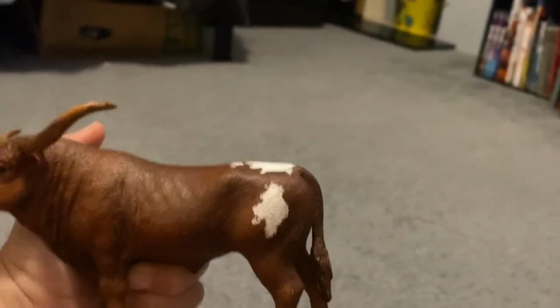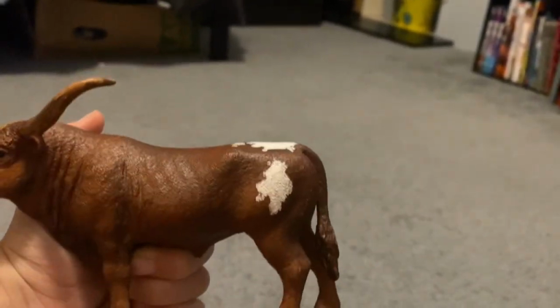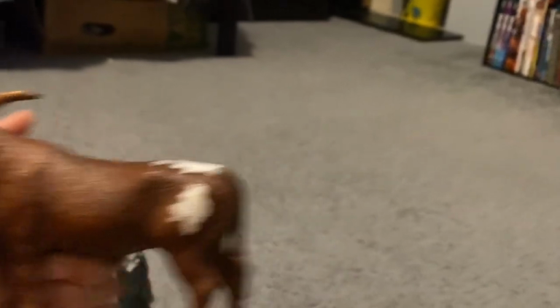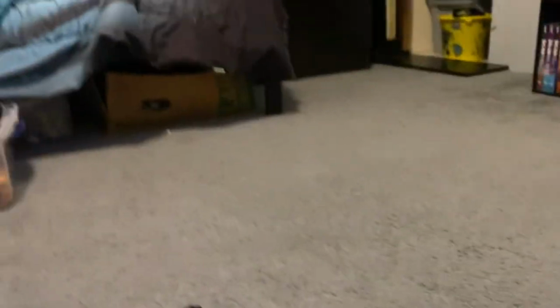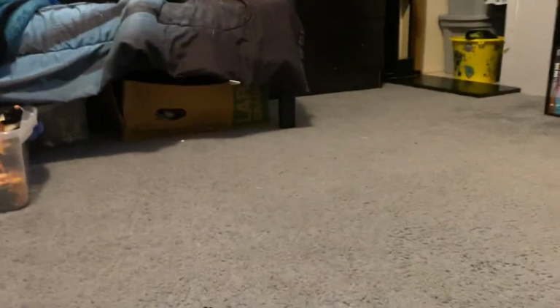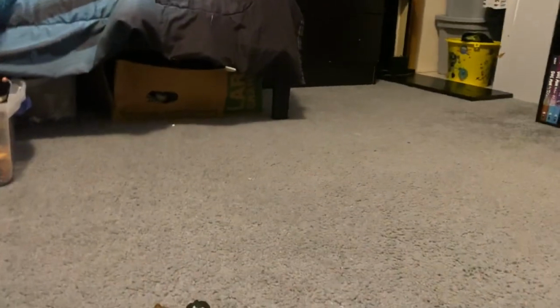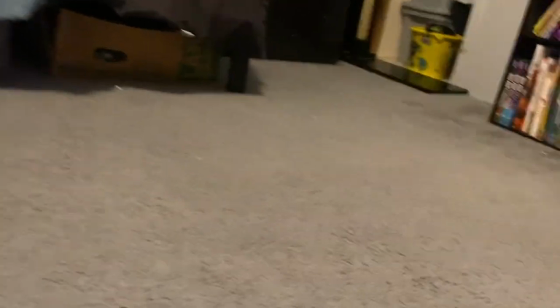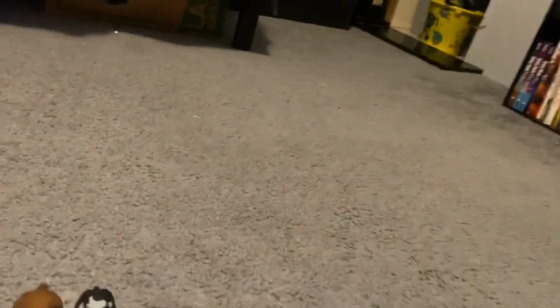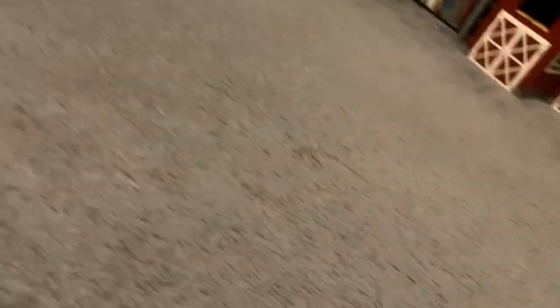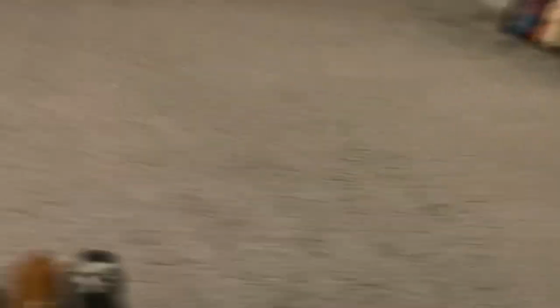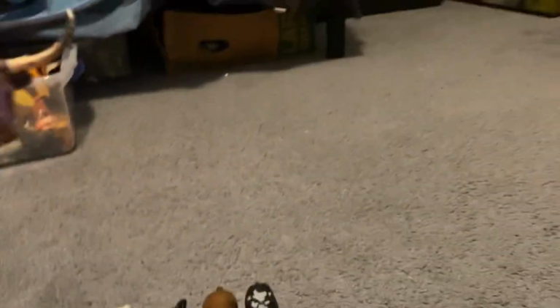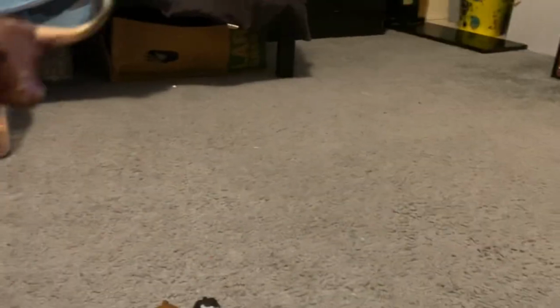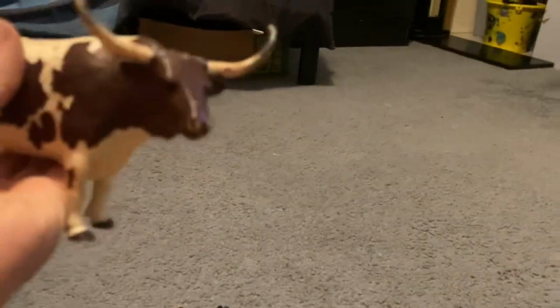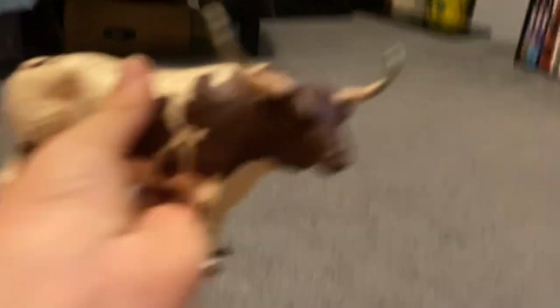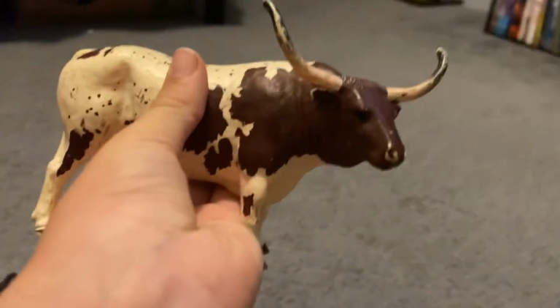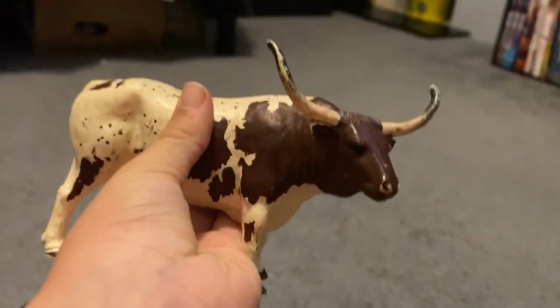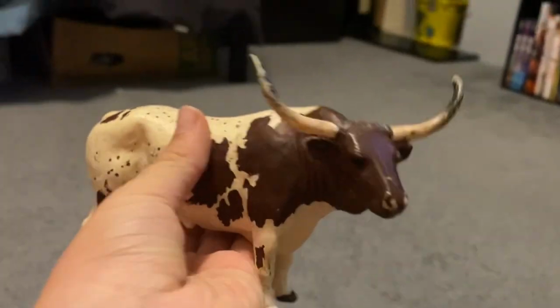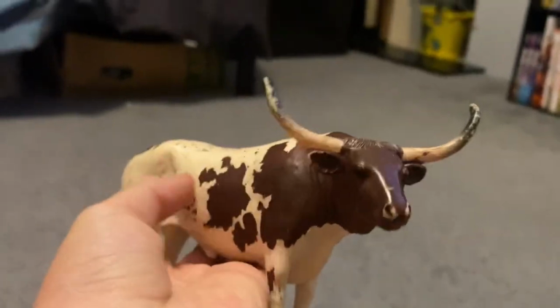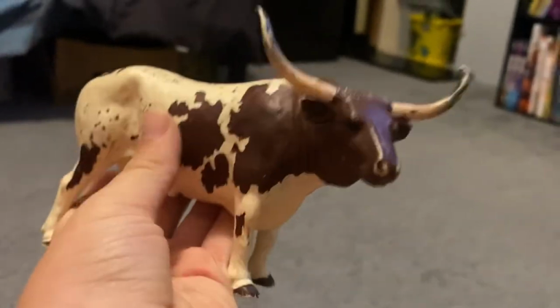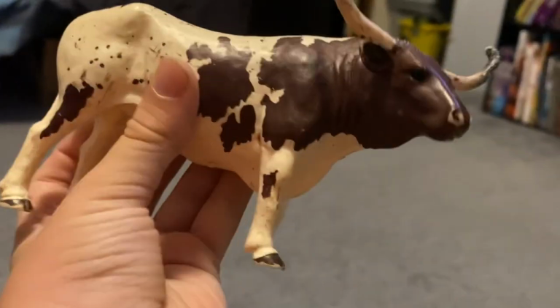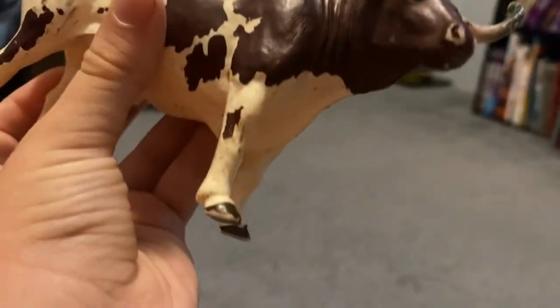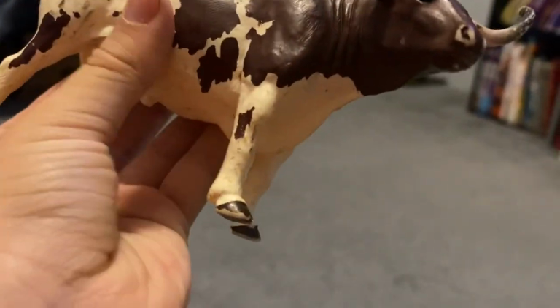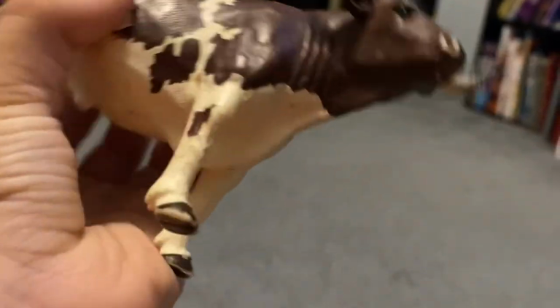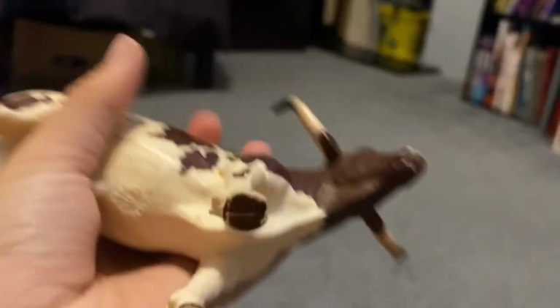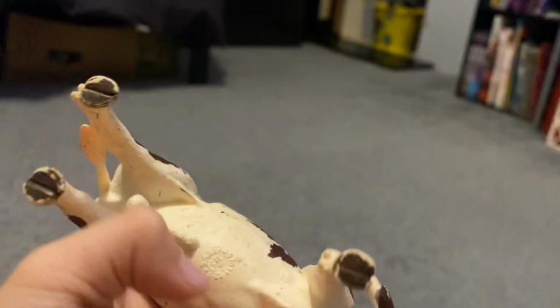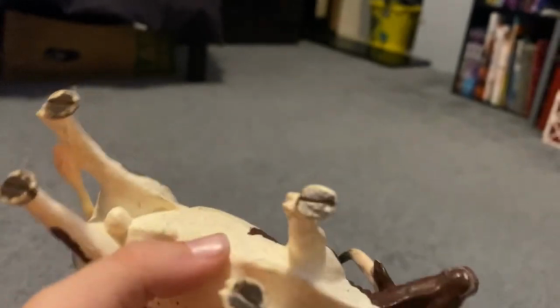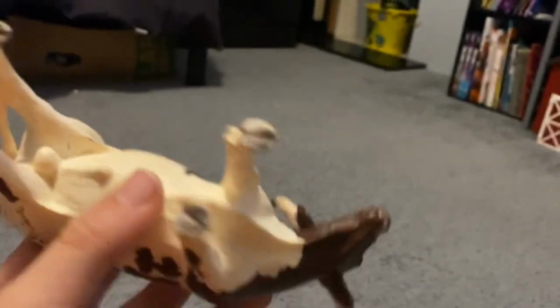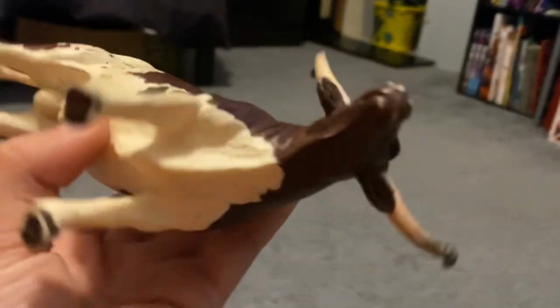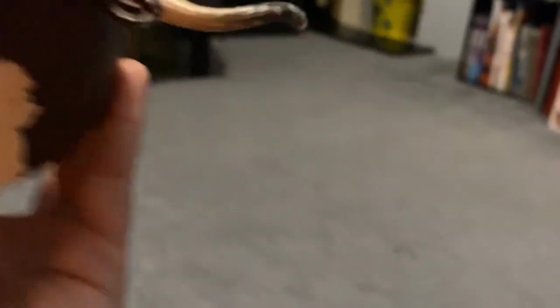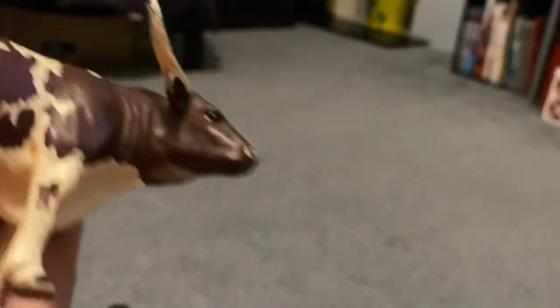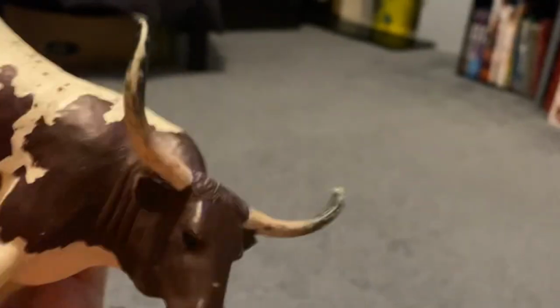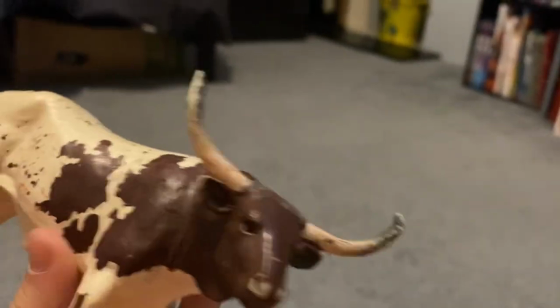Let's do another one — this one. A Texas regular Texas stone corn bull. A big, huge, like the other one.